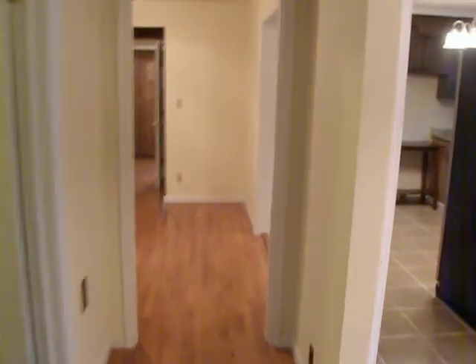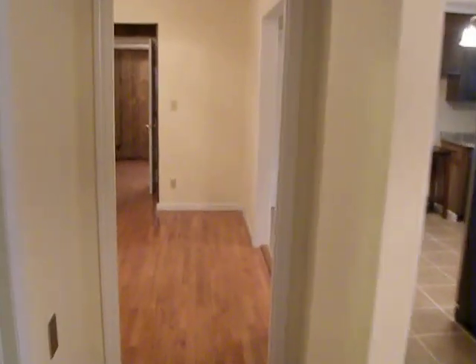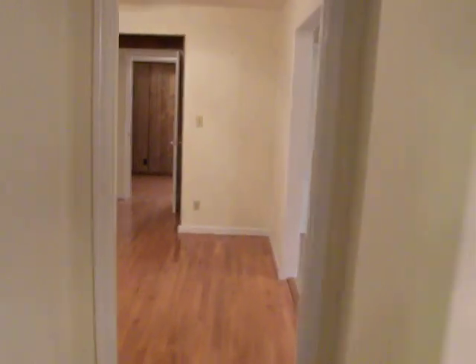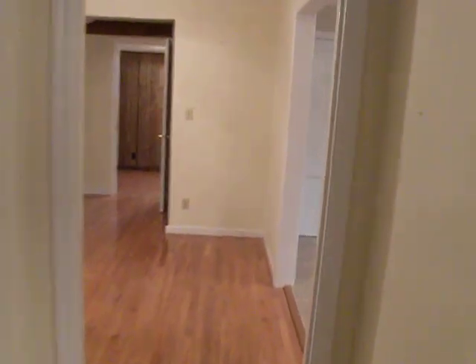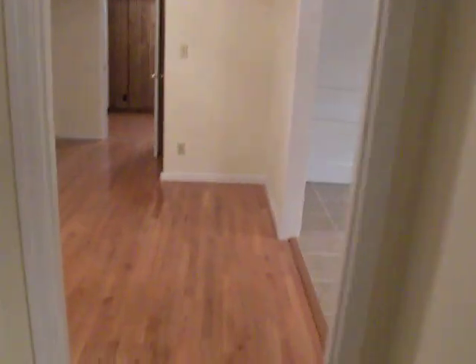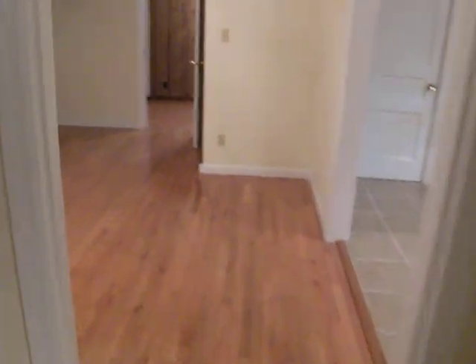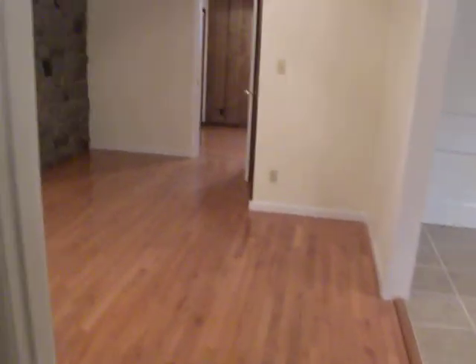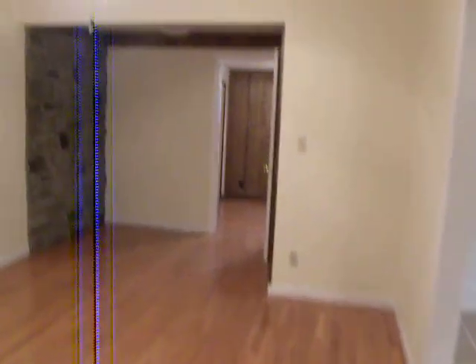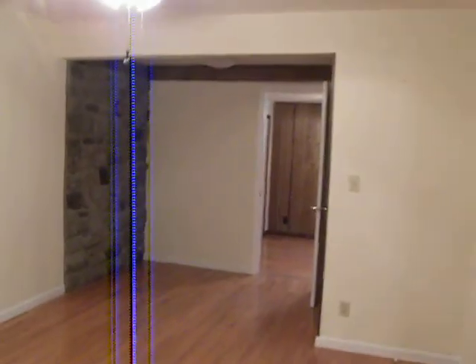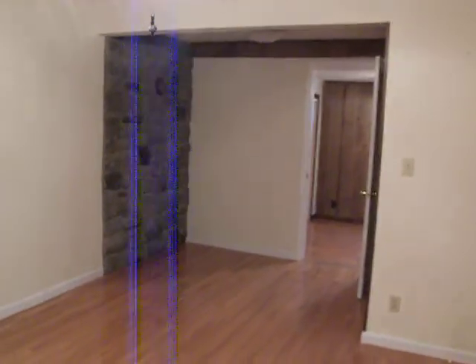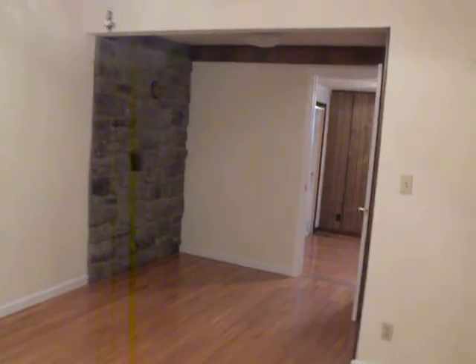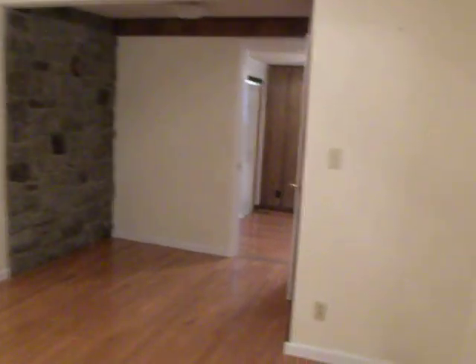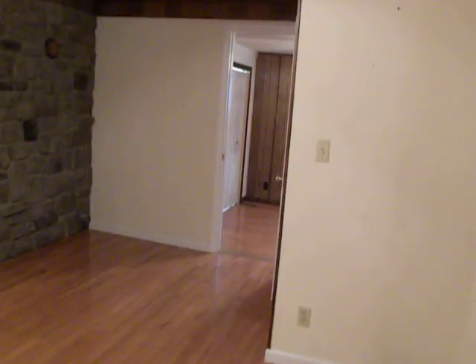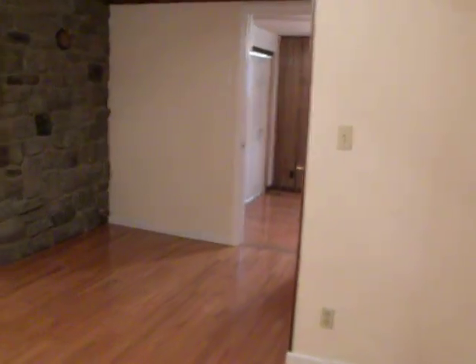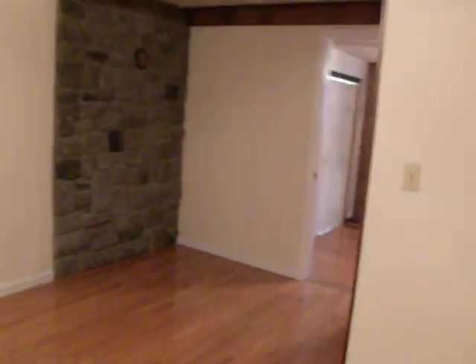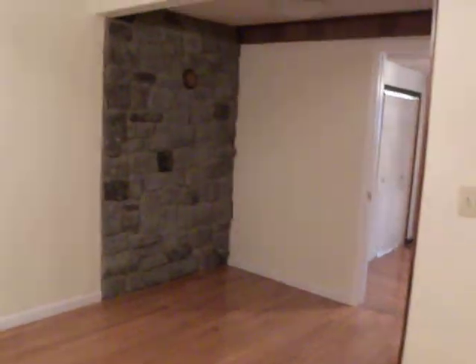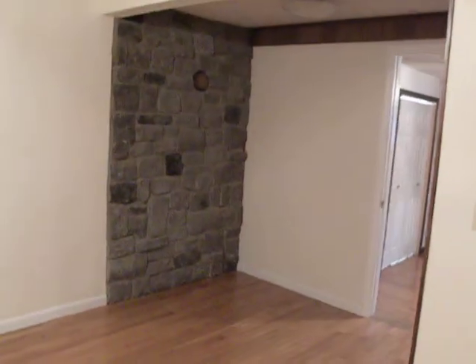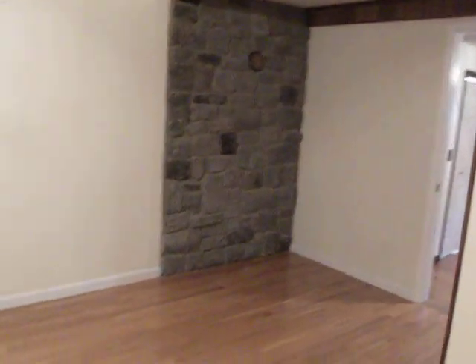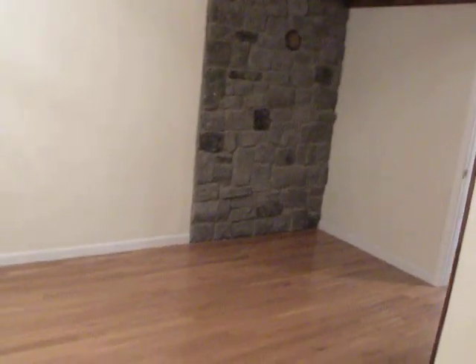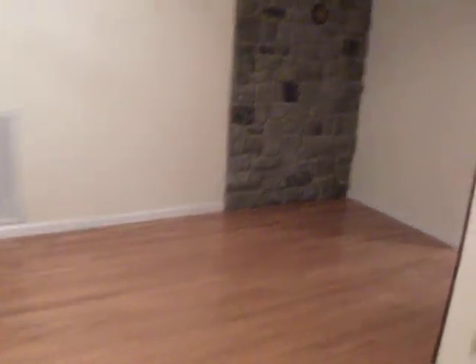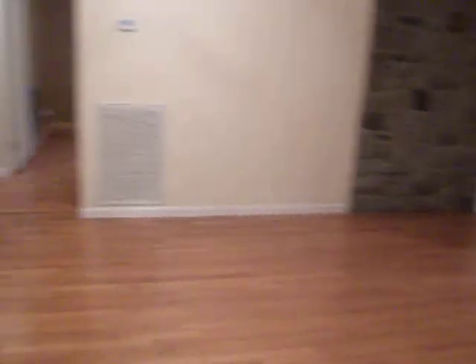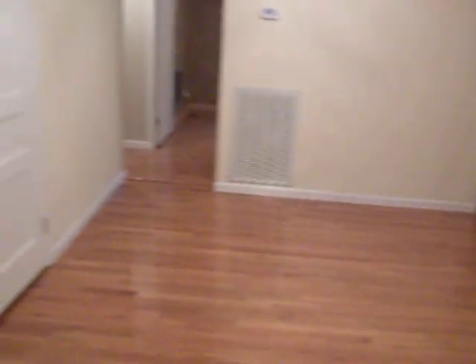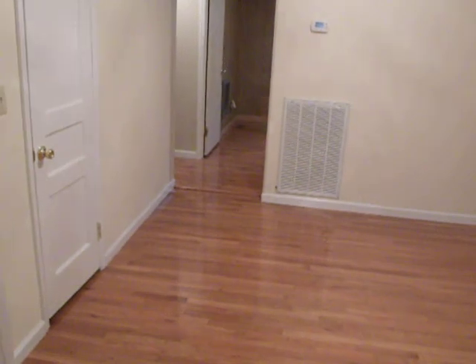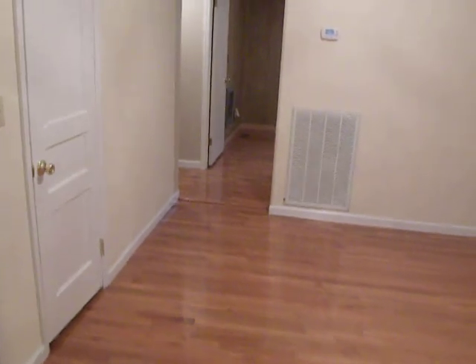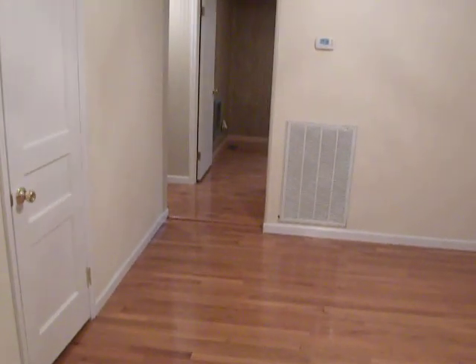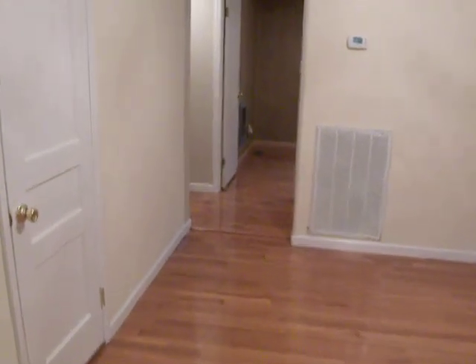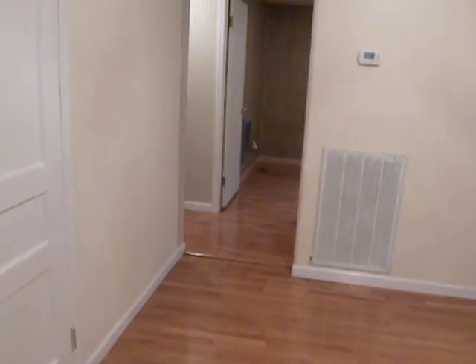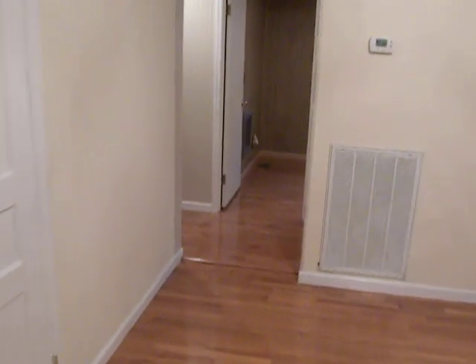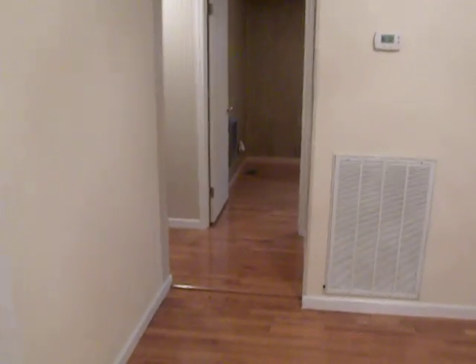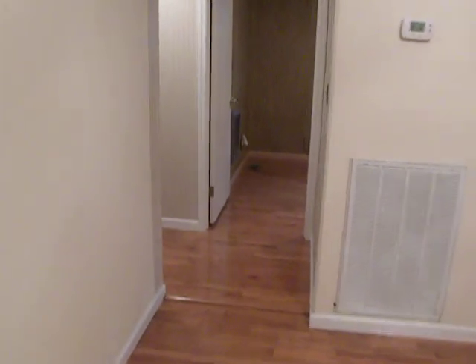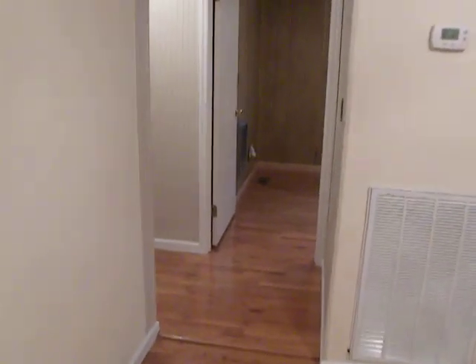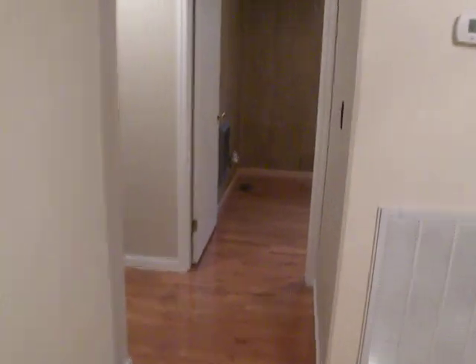Got a room that's set up as a dining room just off the kitchen. There used to be a wood burning stove right there — you can see where the chimney went. Here's the return for the central heating and air in this house.